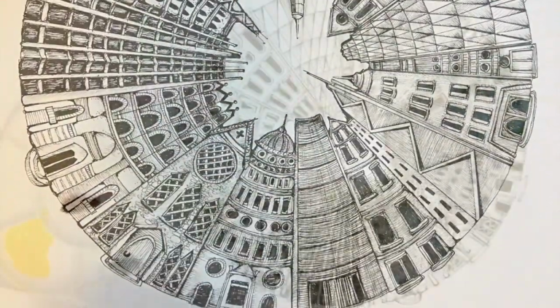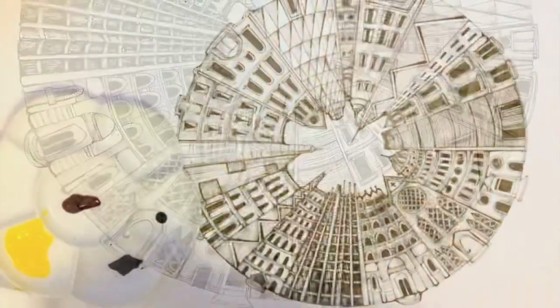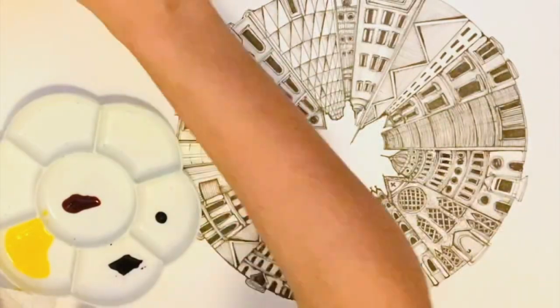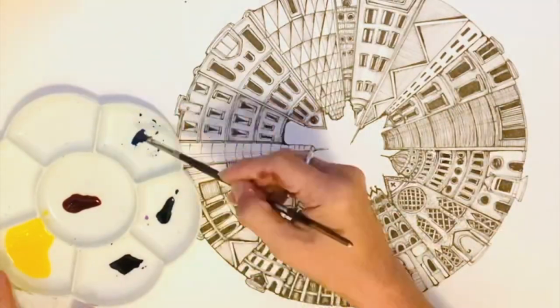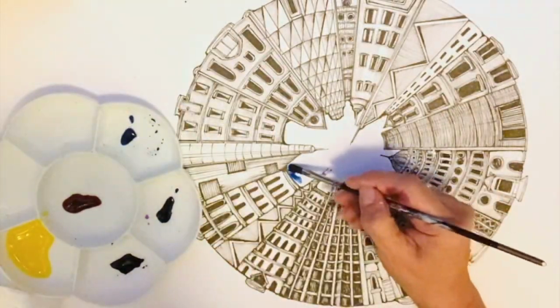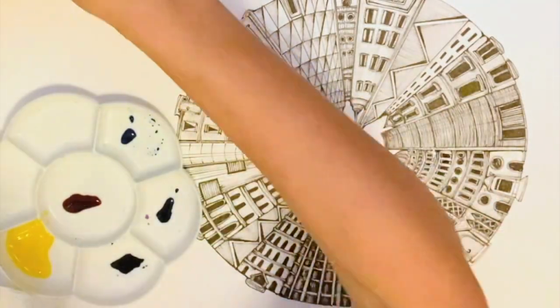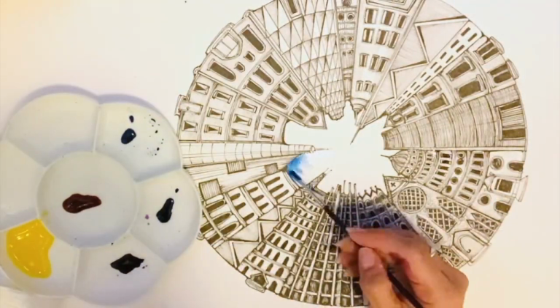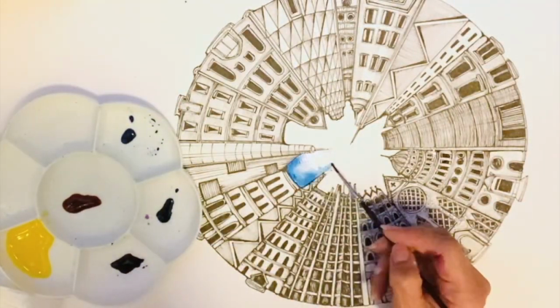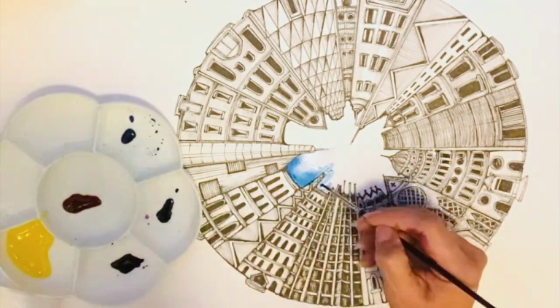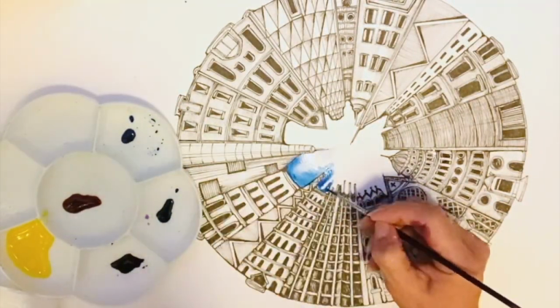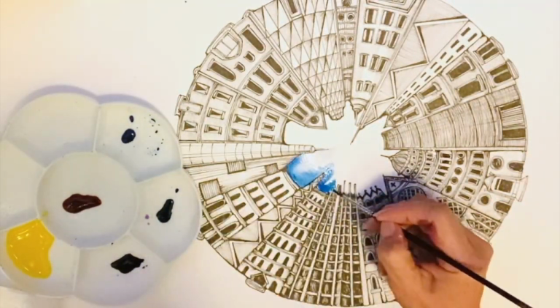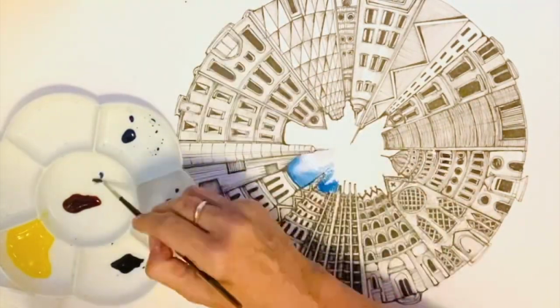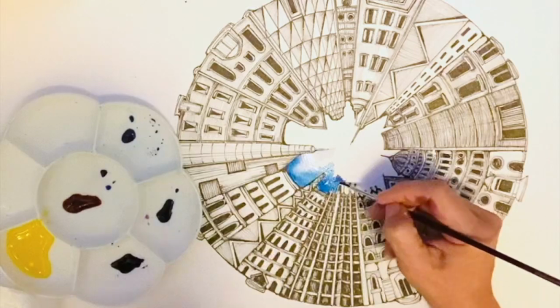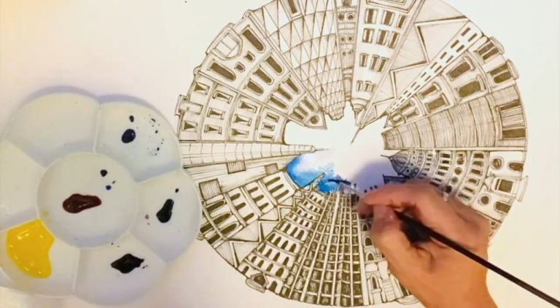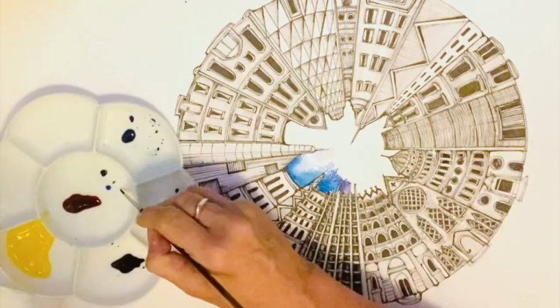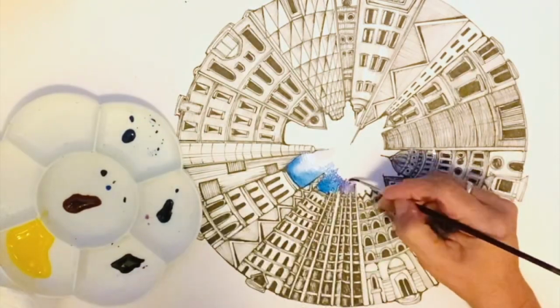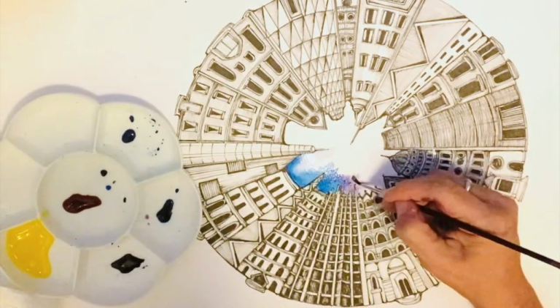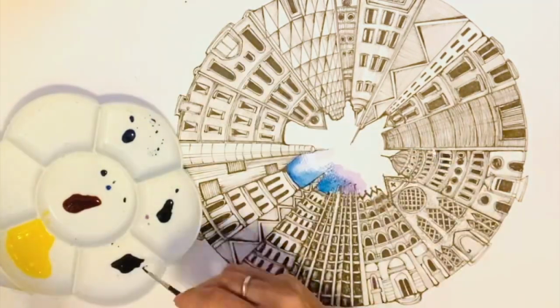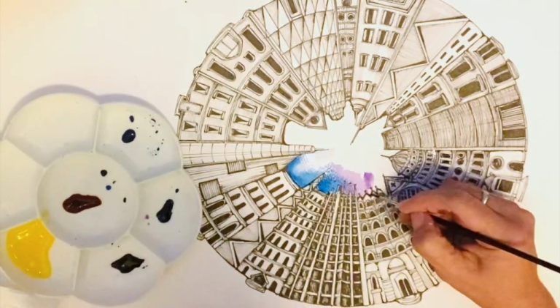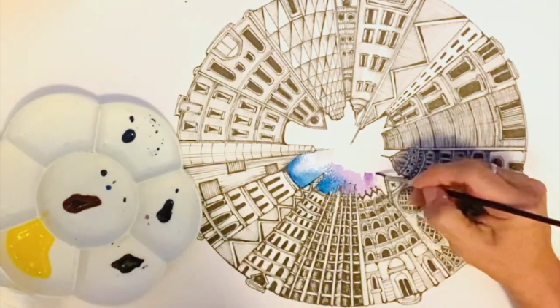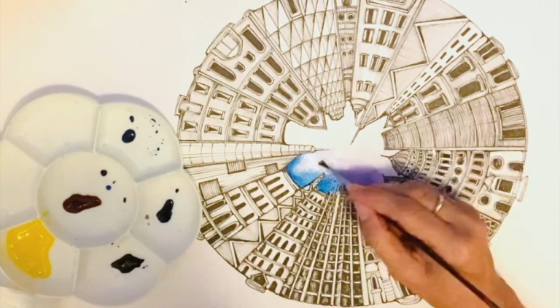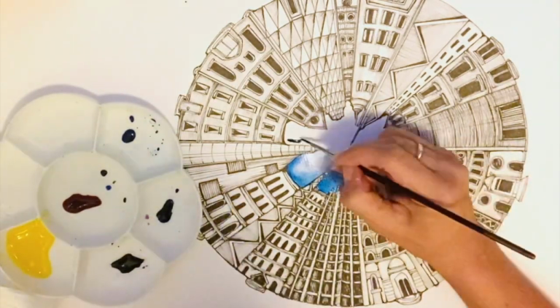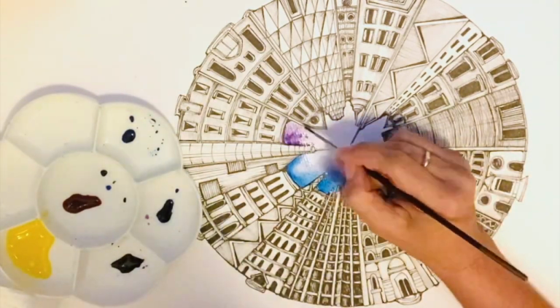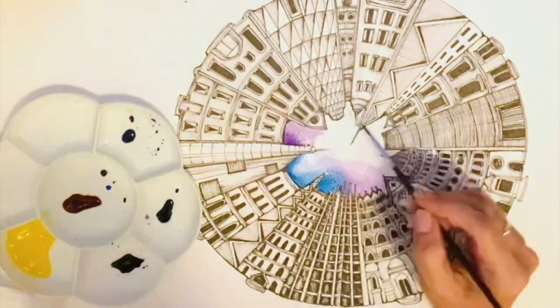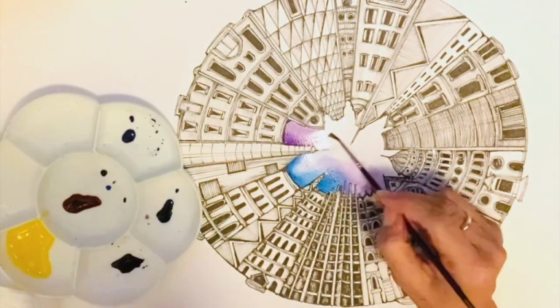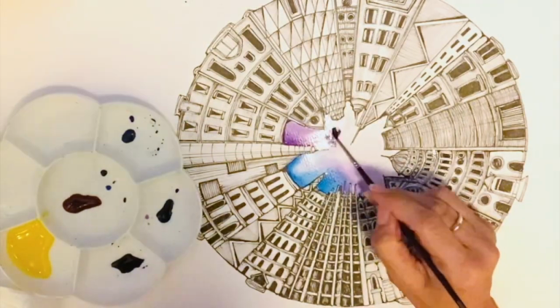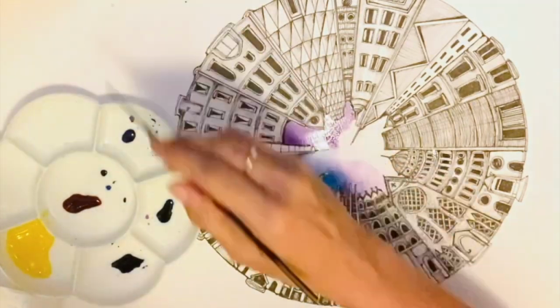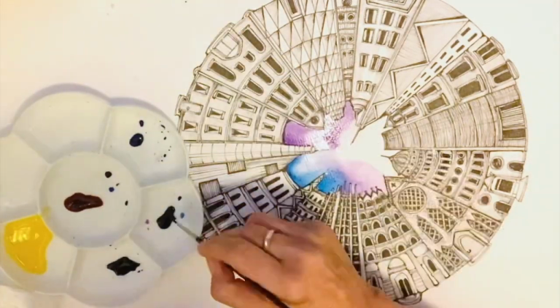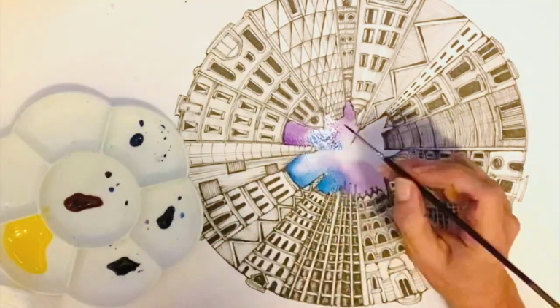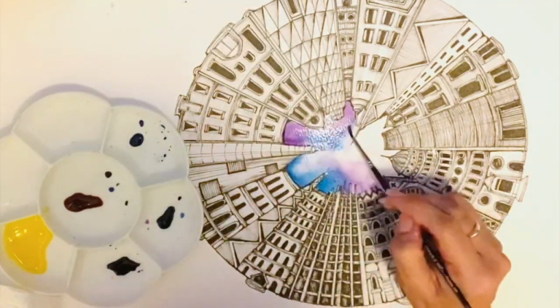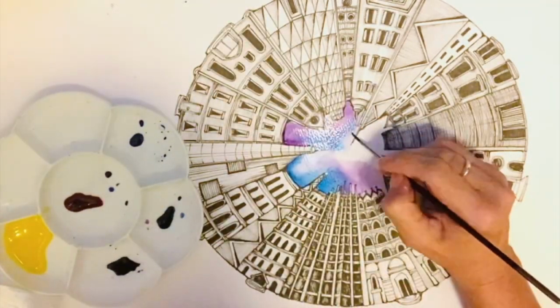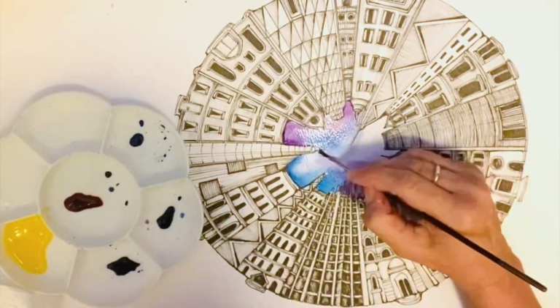At this stage you could be finished, but I've decided to have a play around with some ink colors. I really want to include the sky and I'm looking at coloring the background and mixing my purples and blues together to create a beautiful effect.